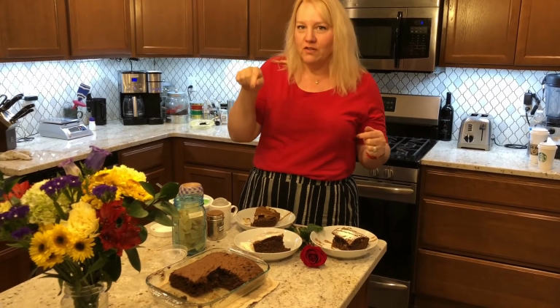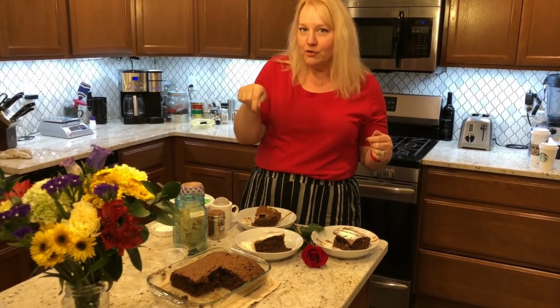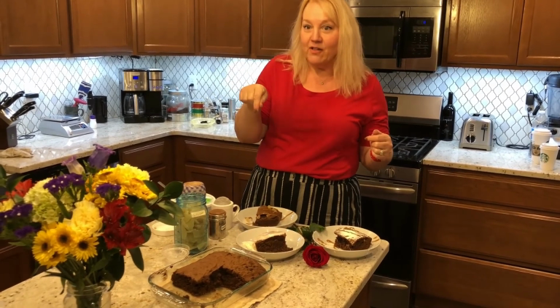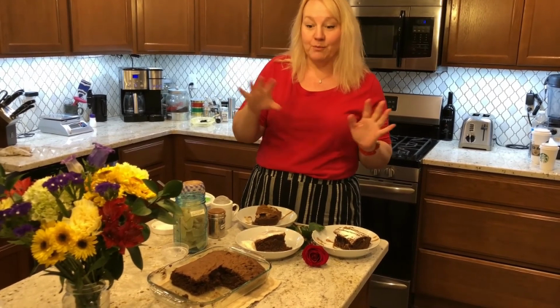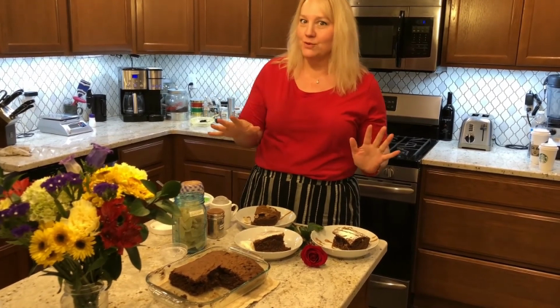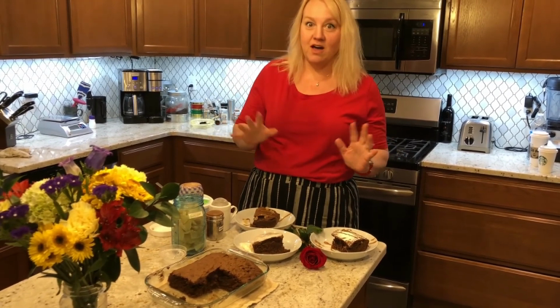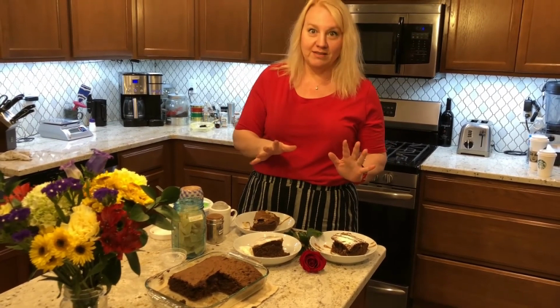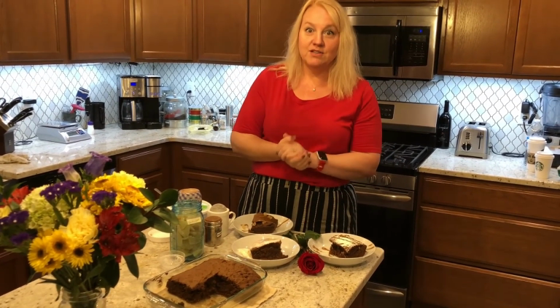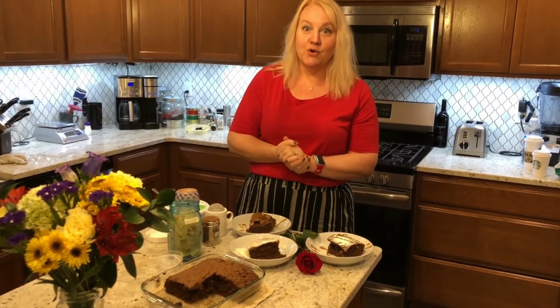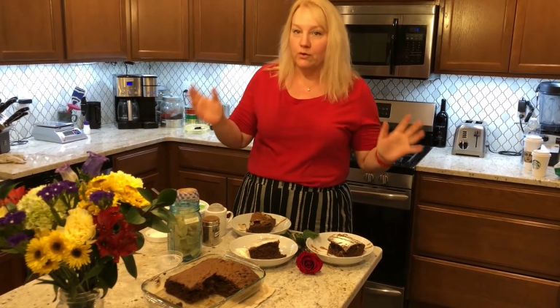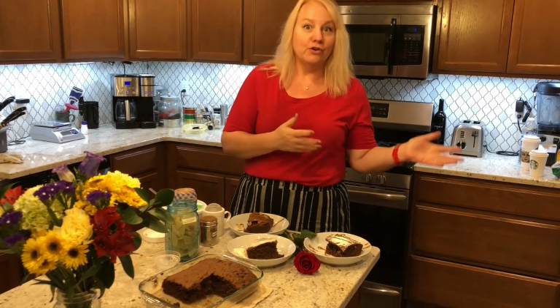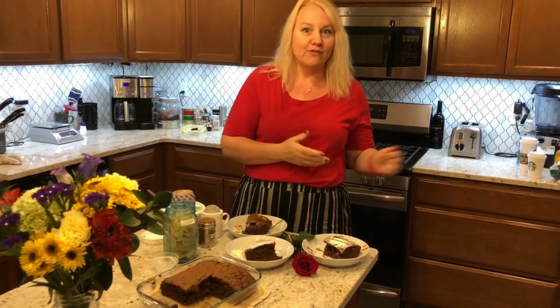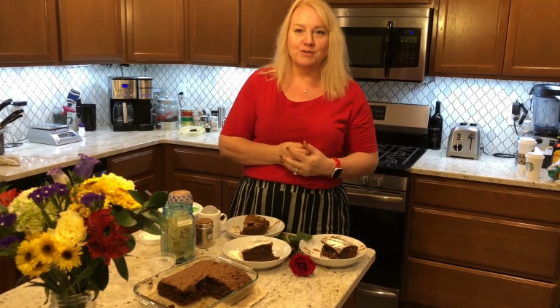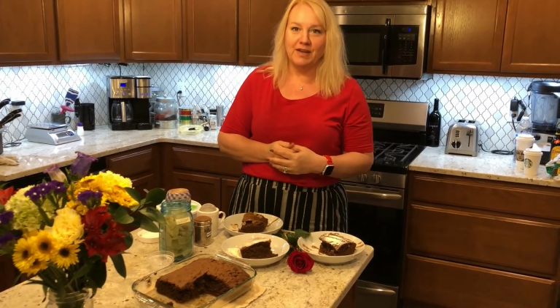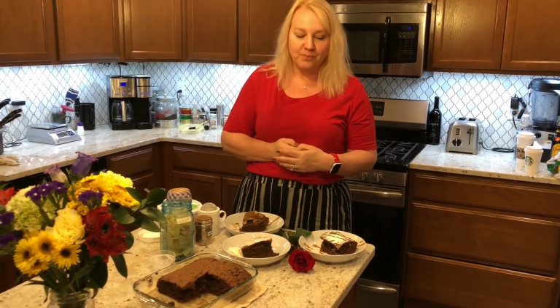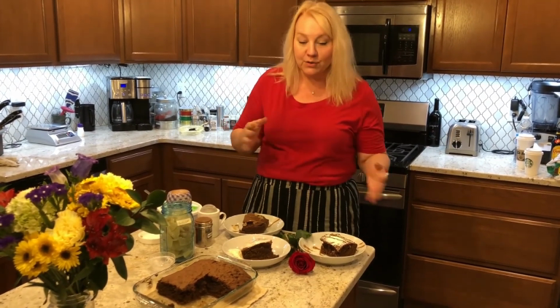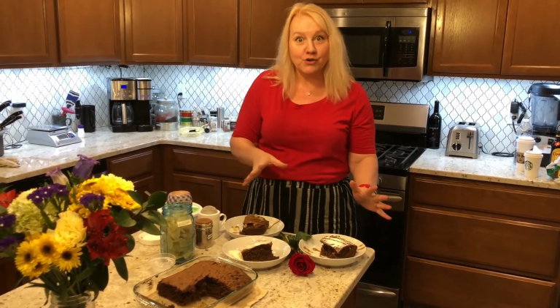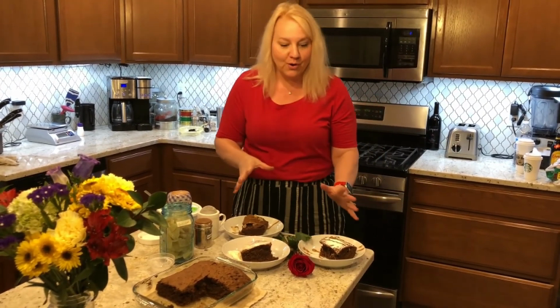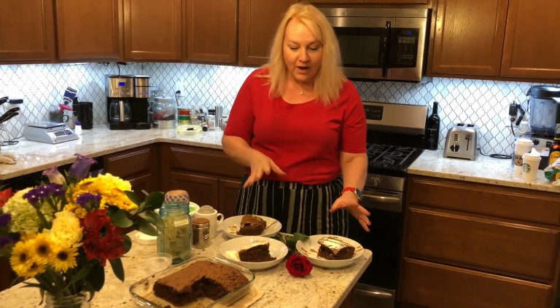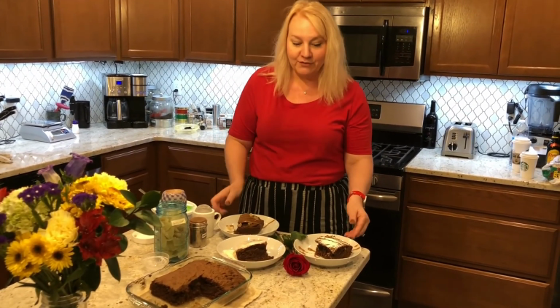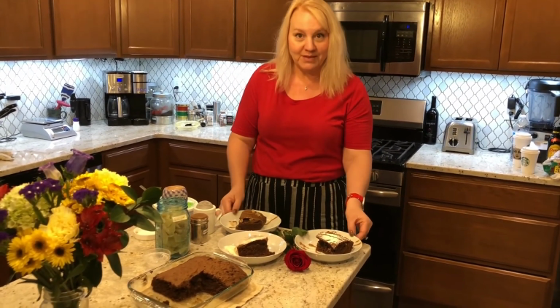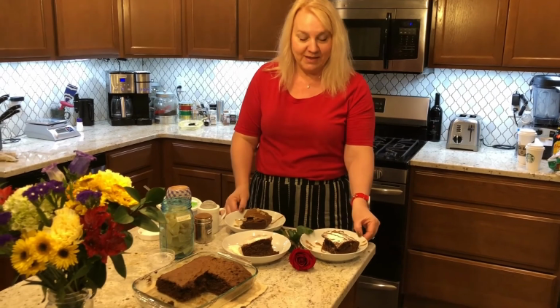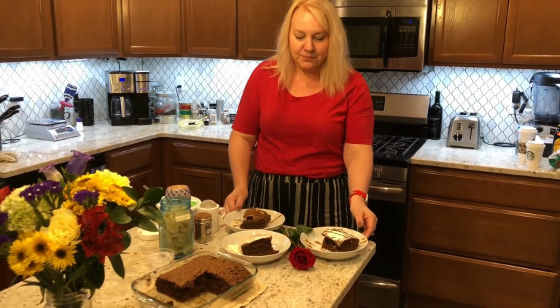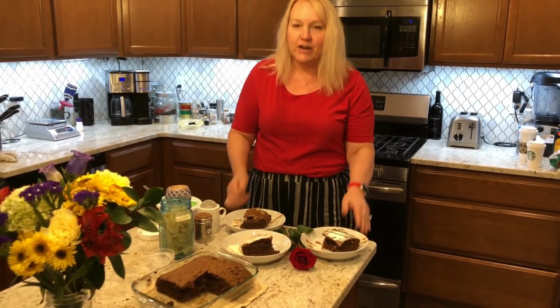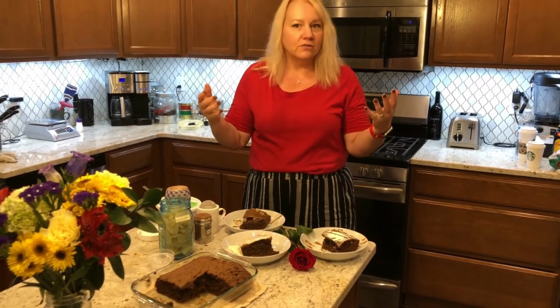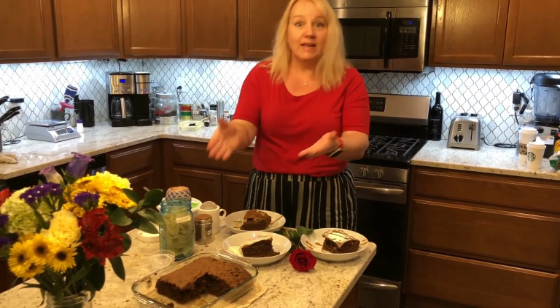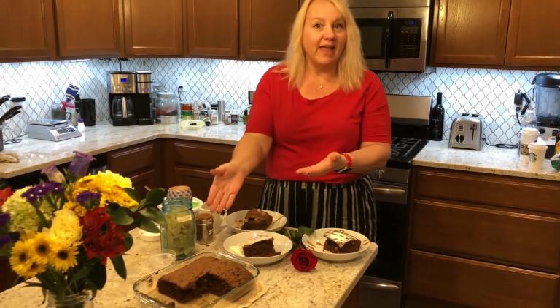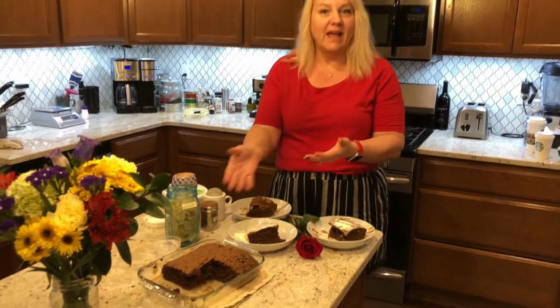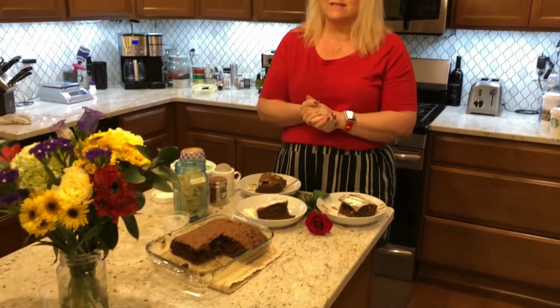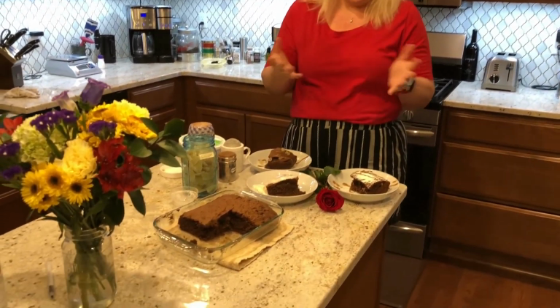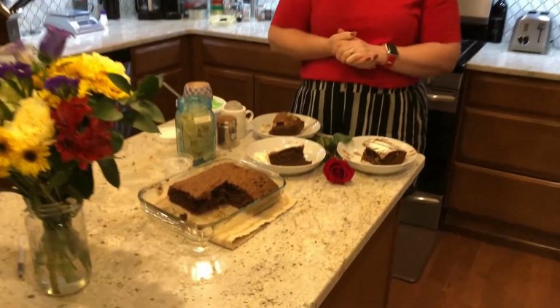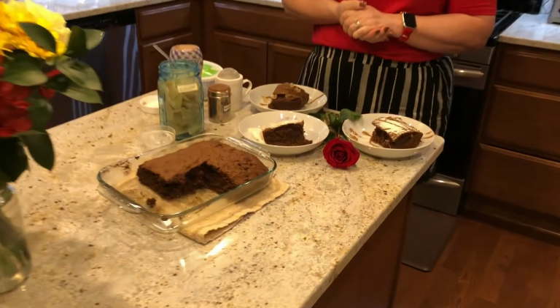Click on the little bell and I'm going to be posting a lot of these, so it'll alert you whenever I post a new video. Here are some options — you could eat it plain and I think it's going to taste amazing.